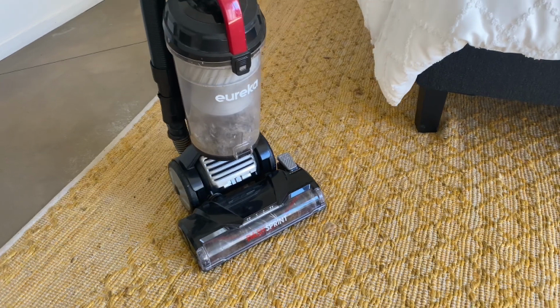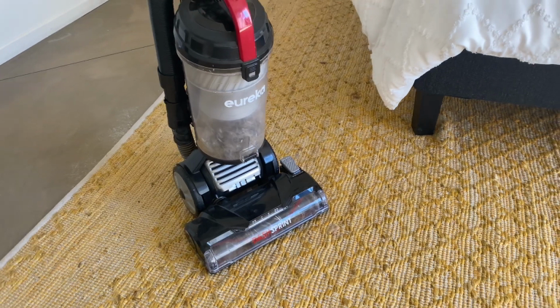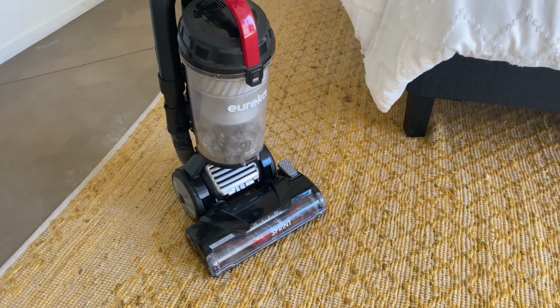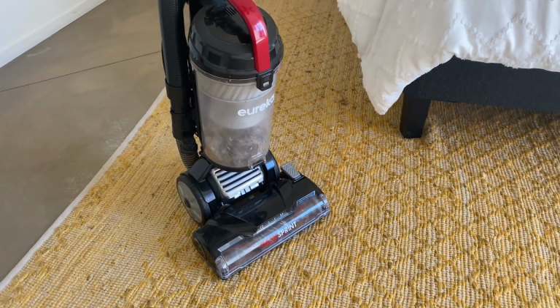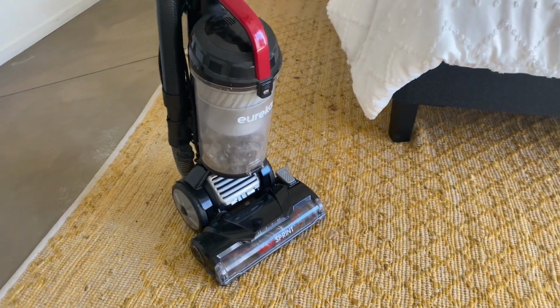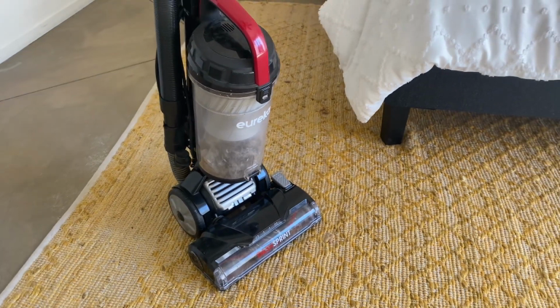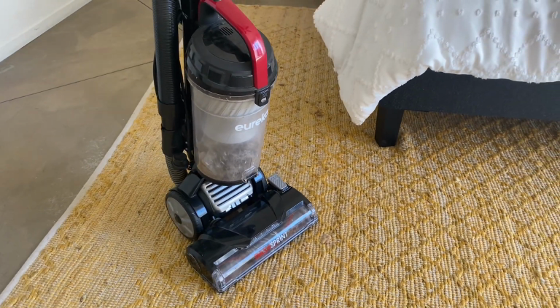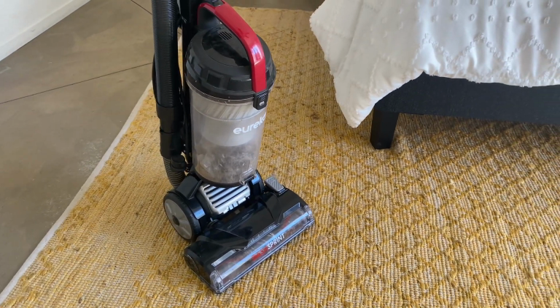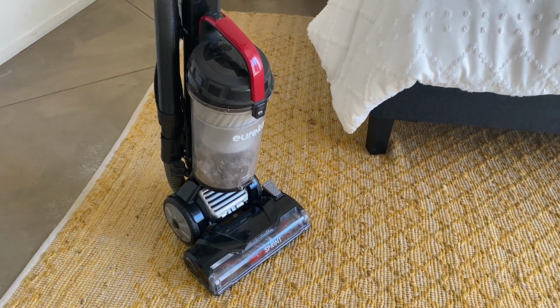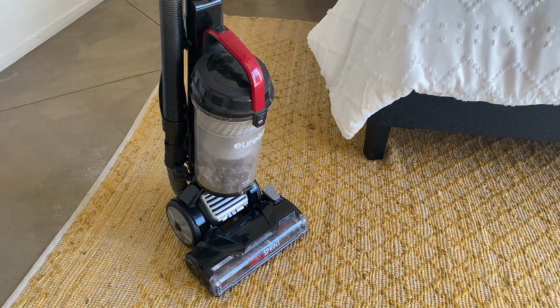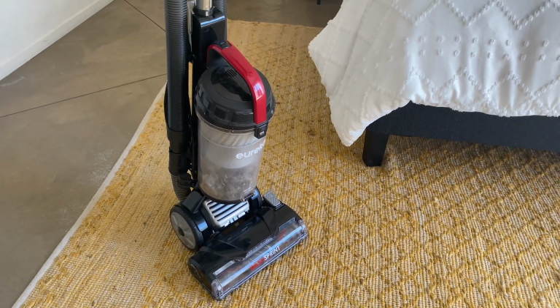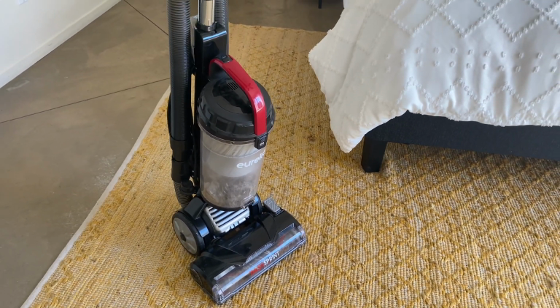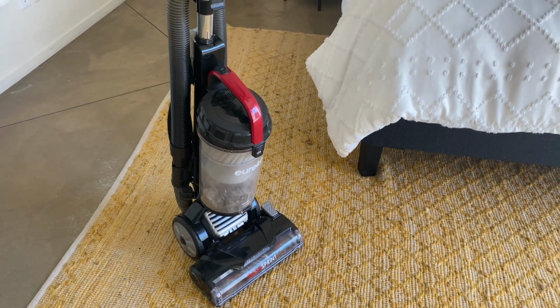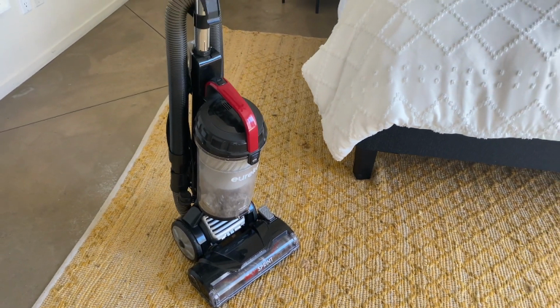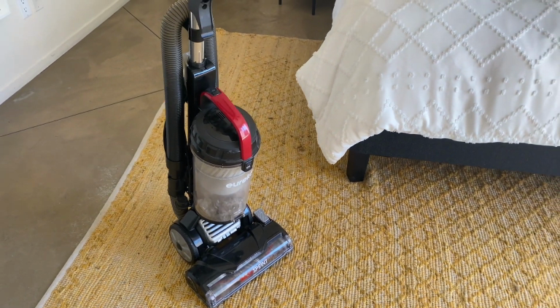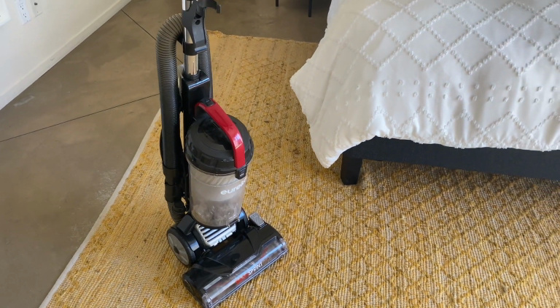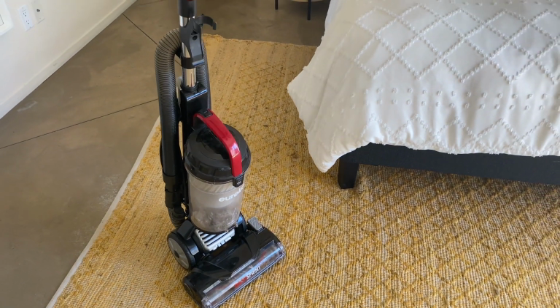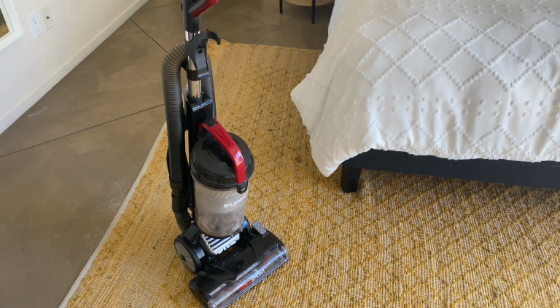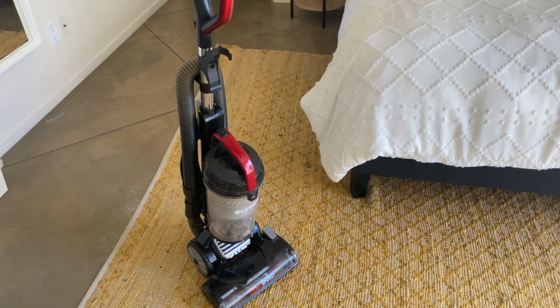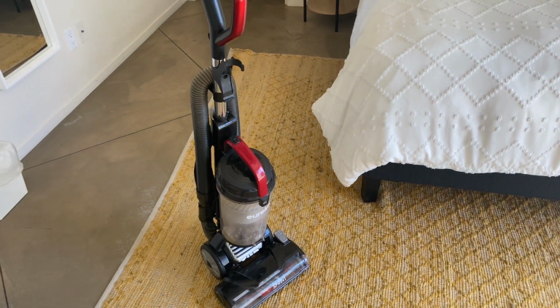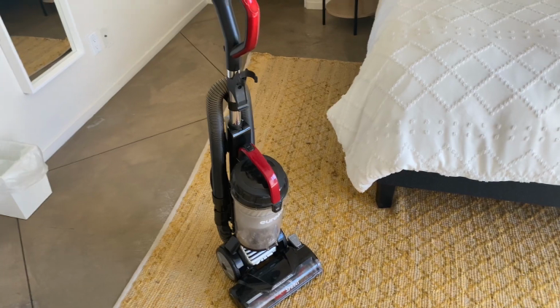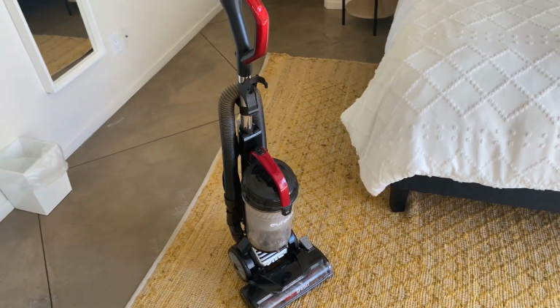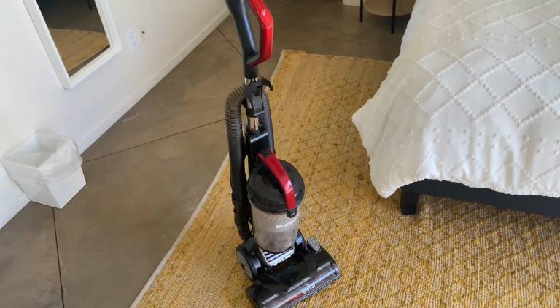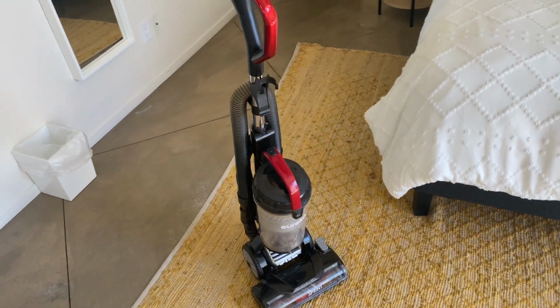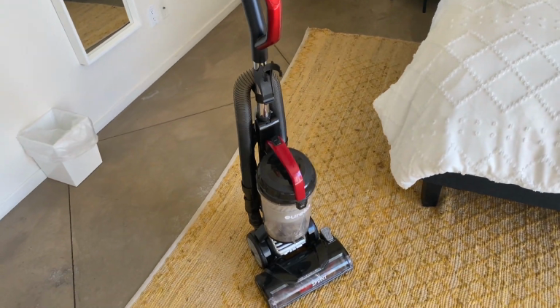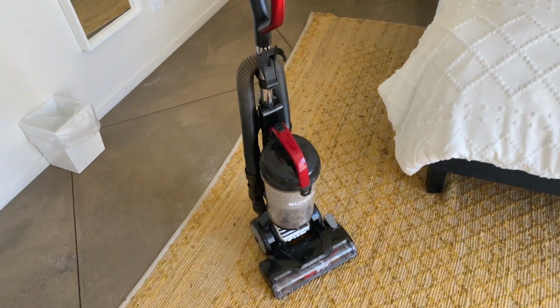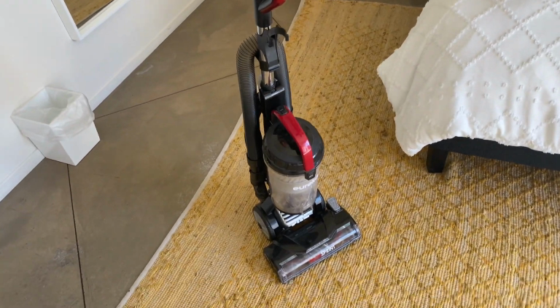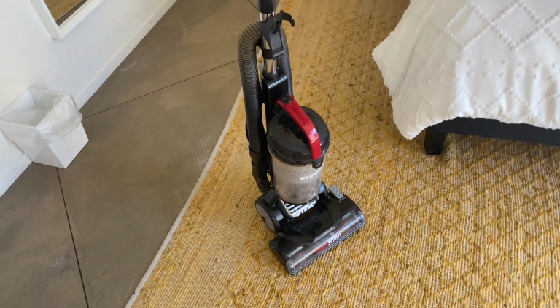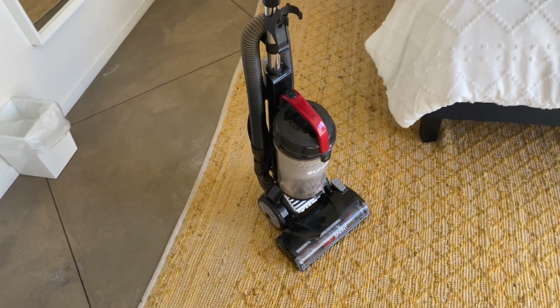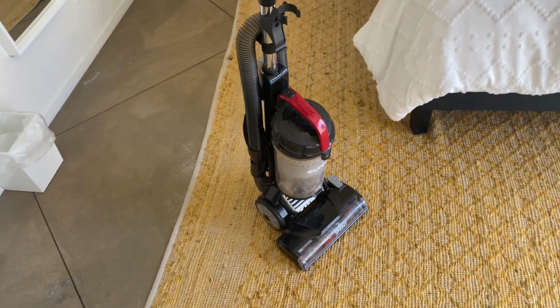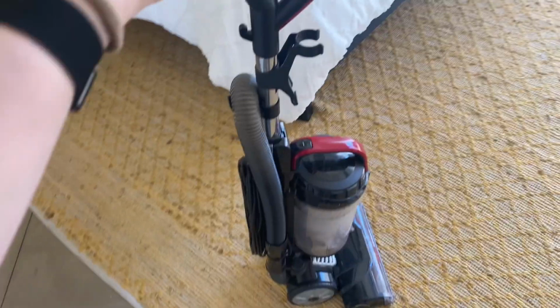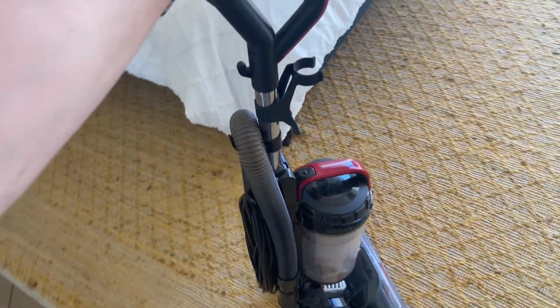The first thing I look at when buying a vacuum cleaner is if I can use it for tile, hardwood floor, and carpet. And this baby can handle all three of those.